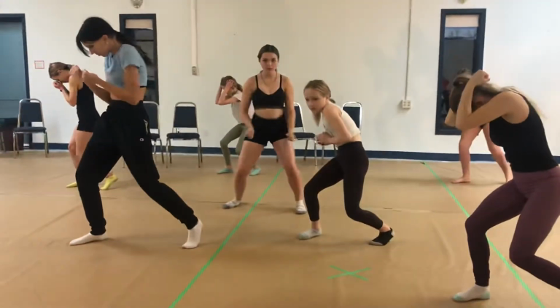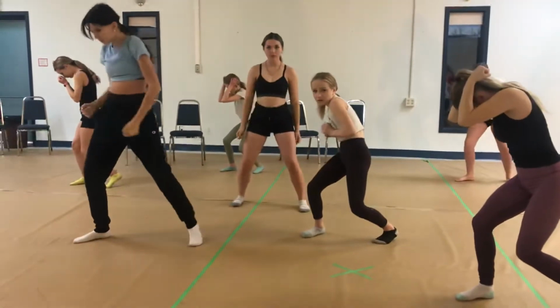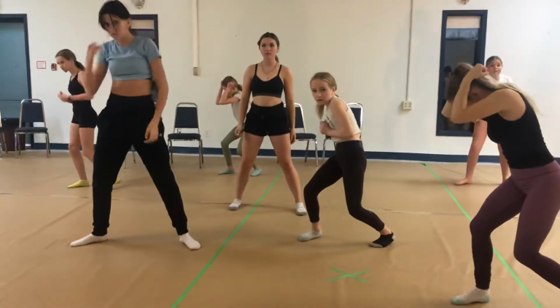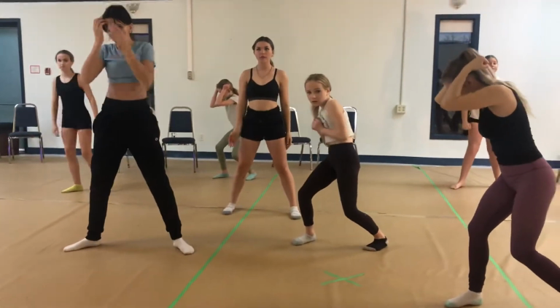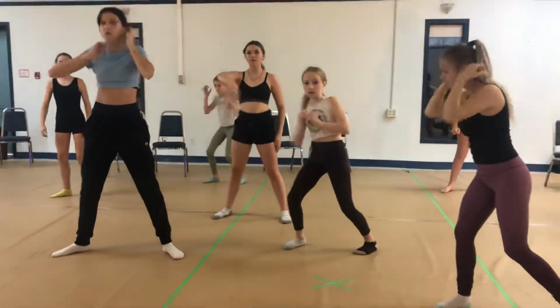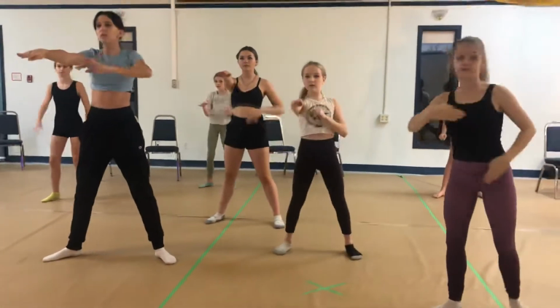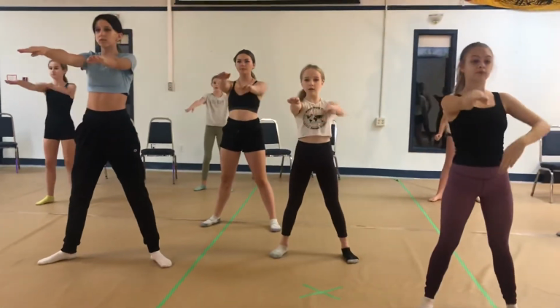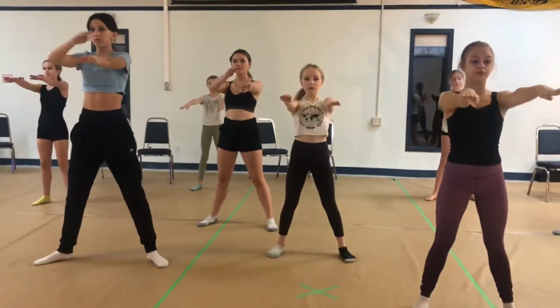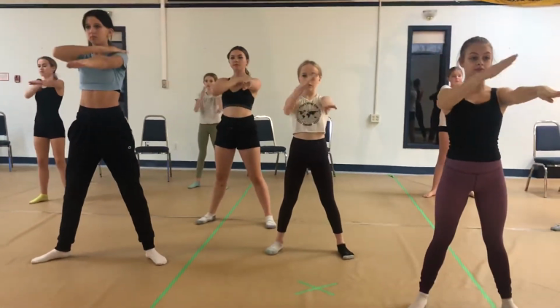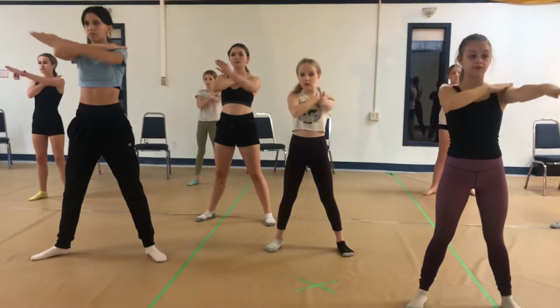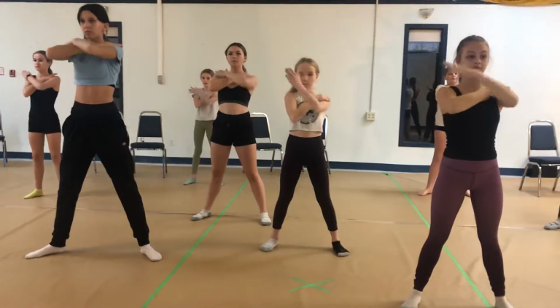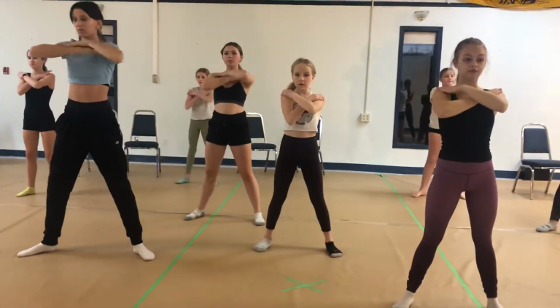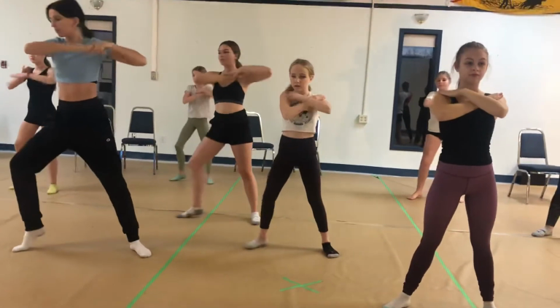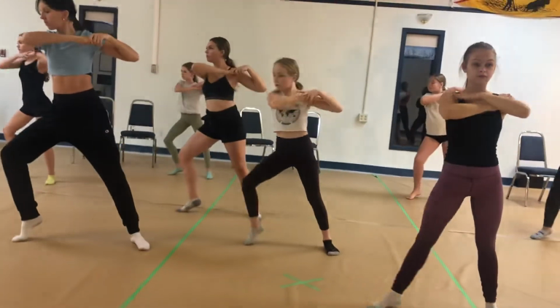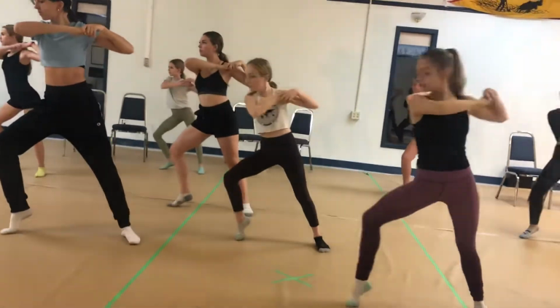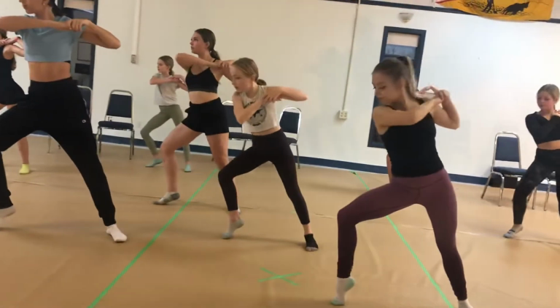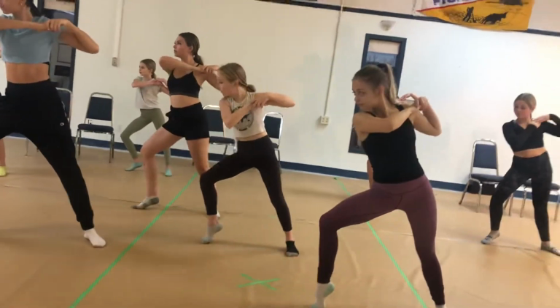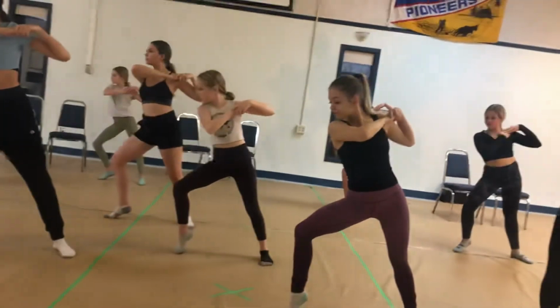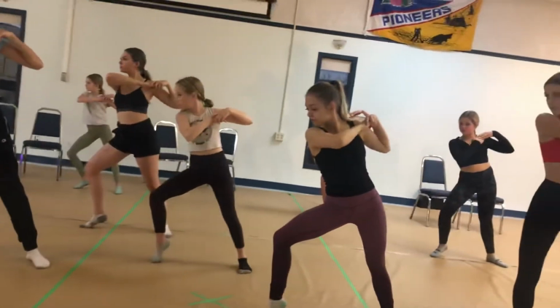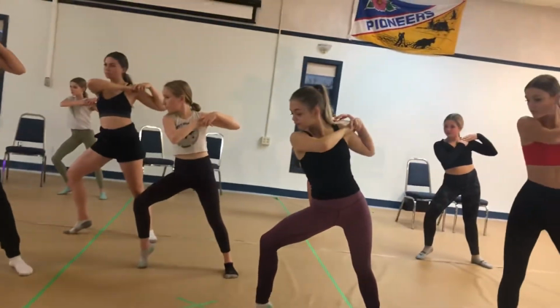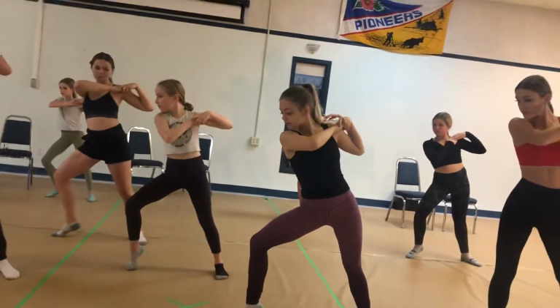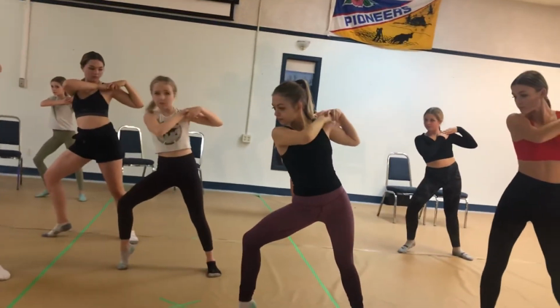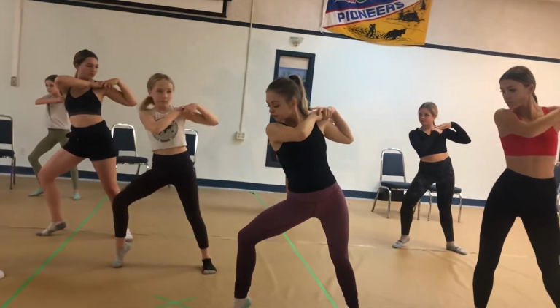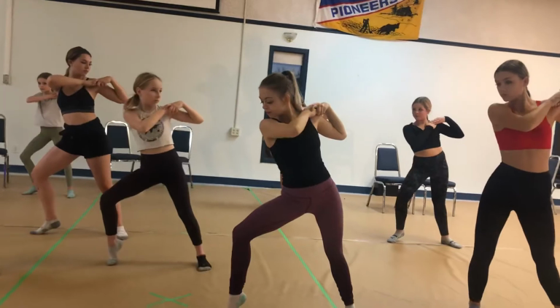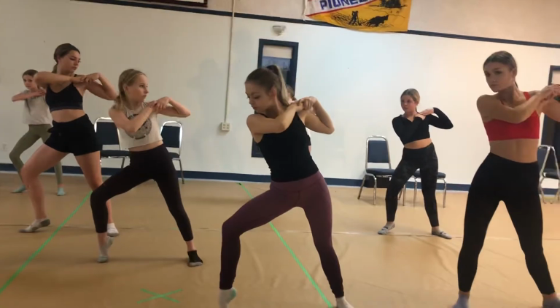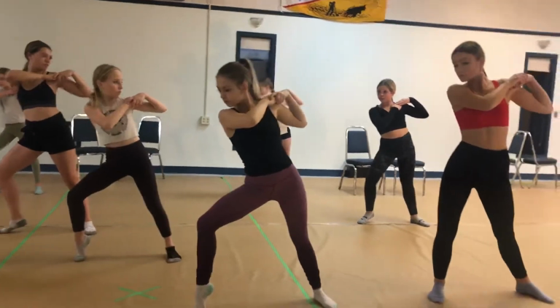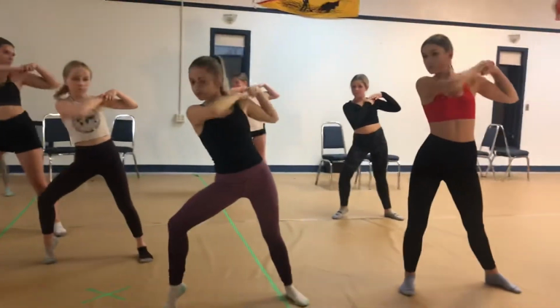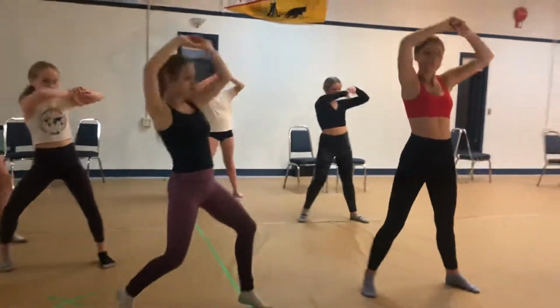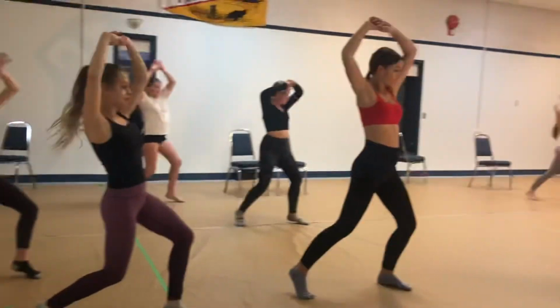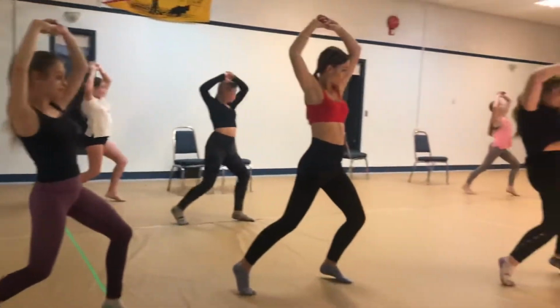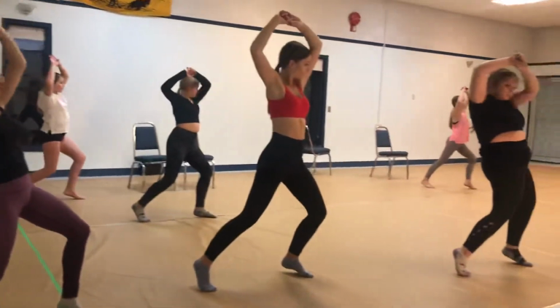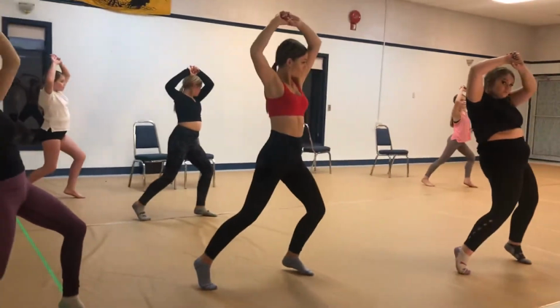We're going to show these kind of slow. Front, front, blessed, blessed, look over, put both hands on your left shoulder right now. And then grab up, fourth, forced urge.